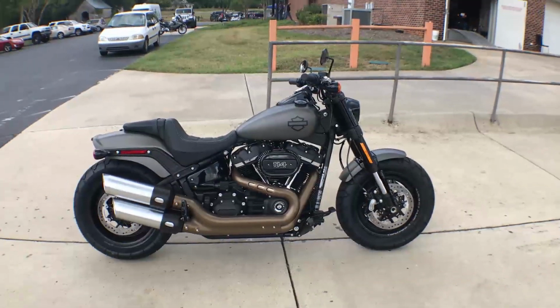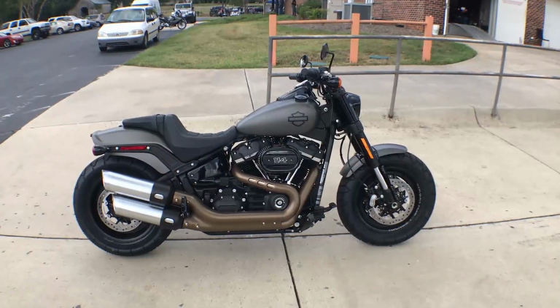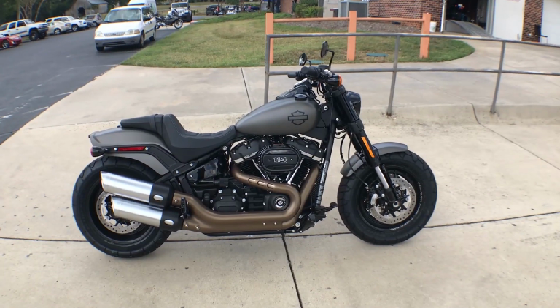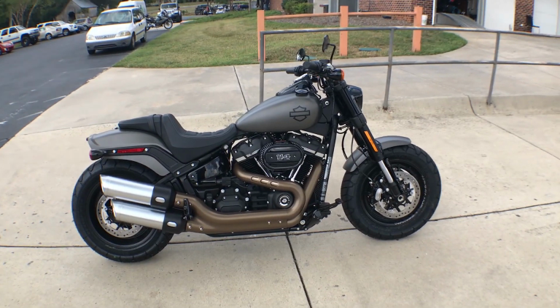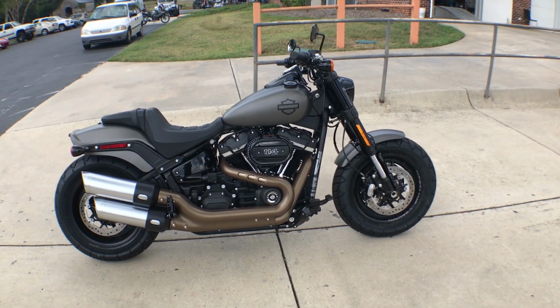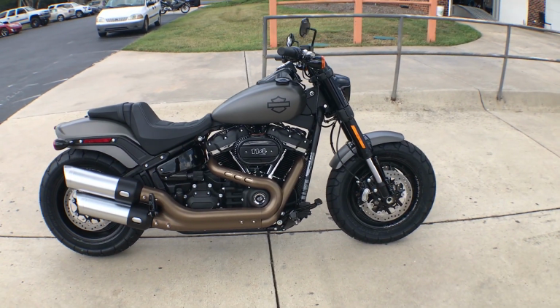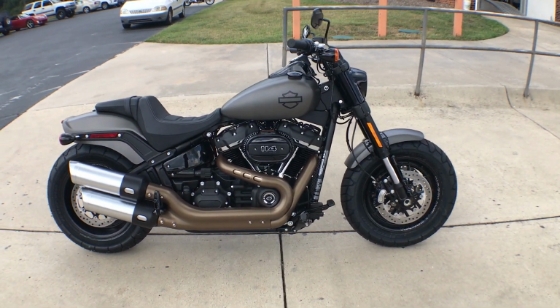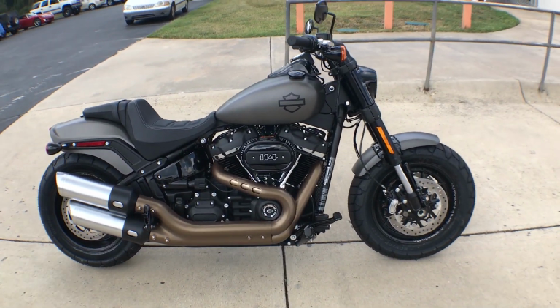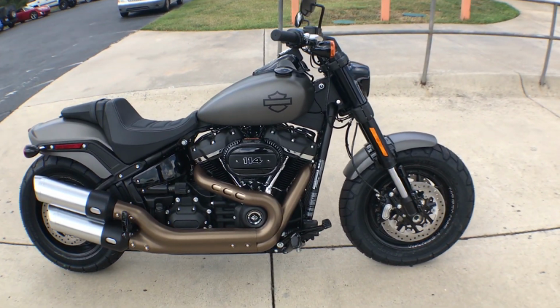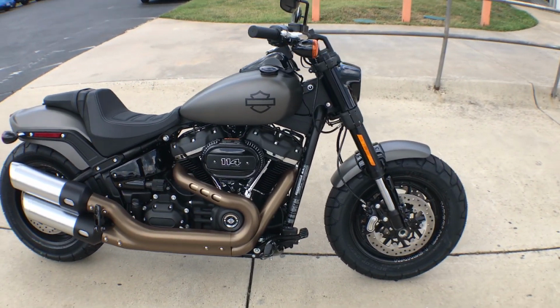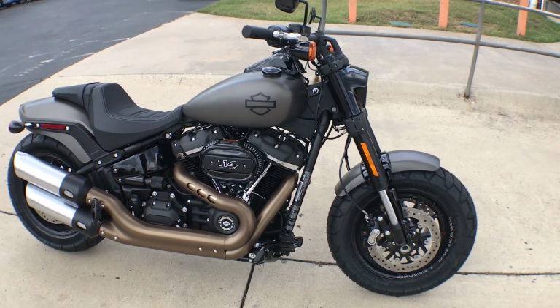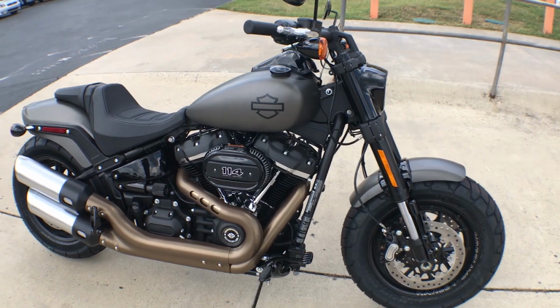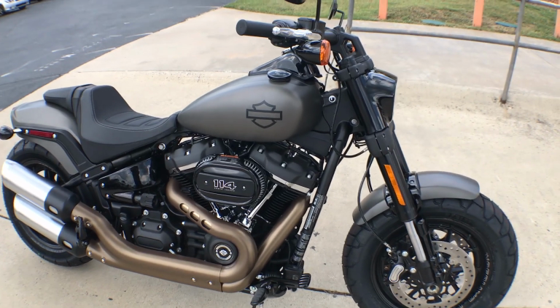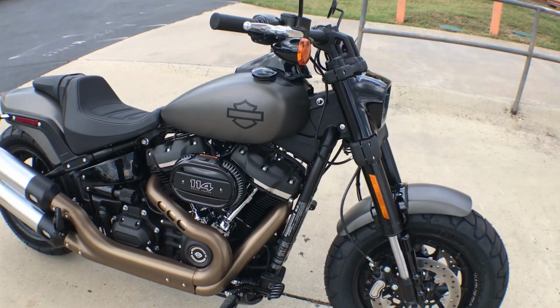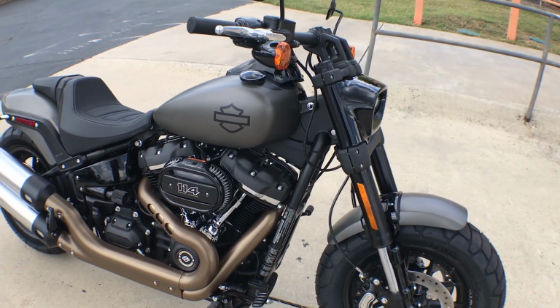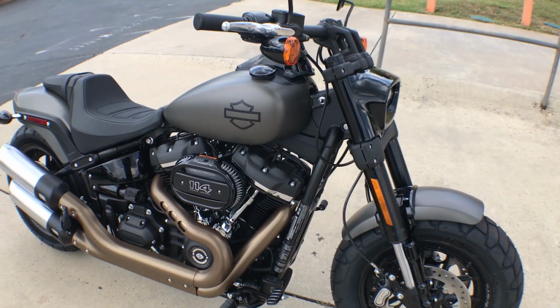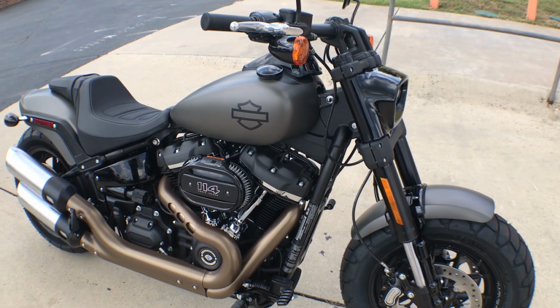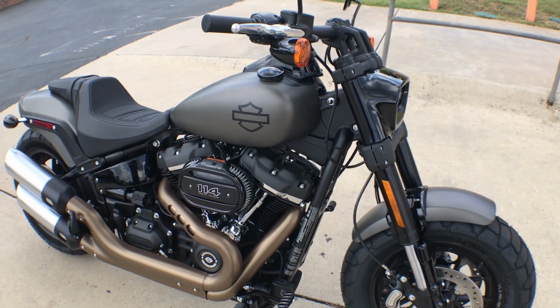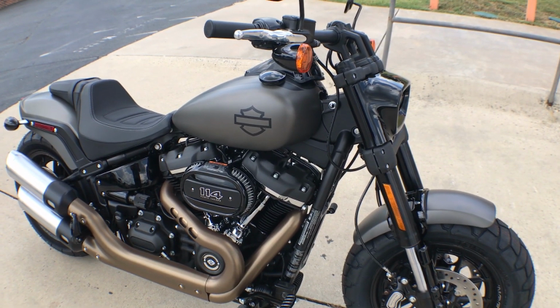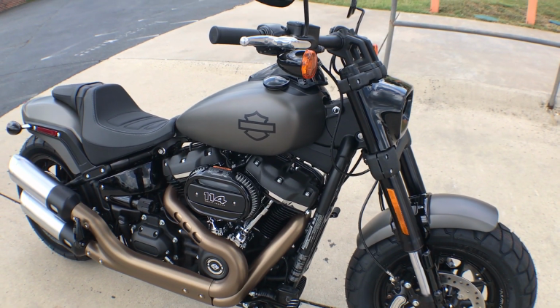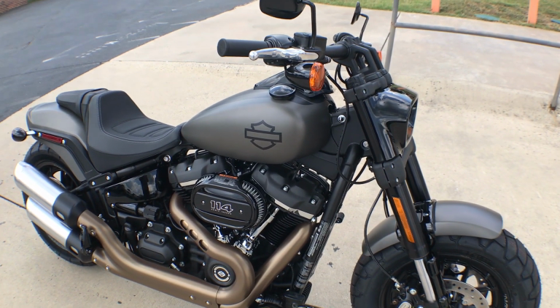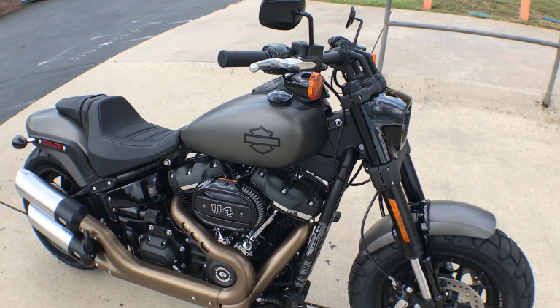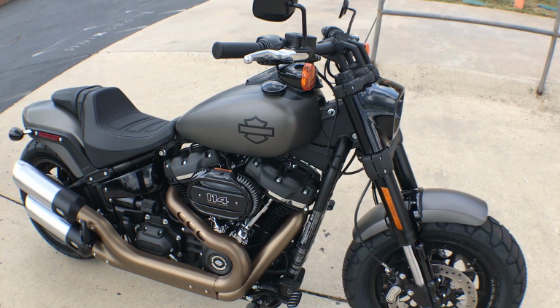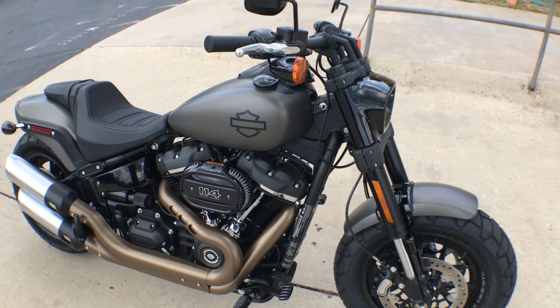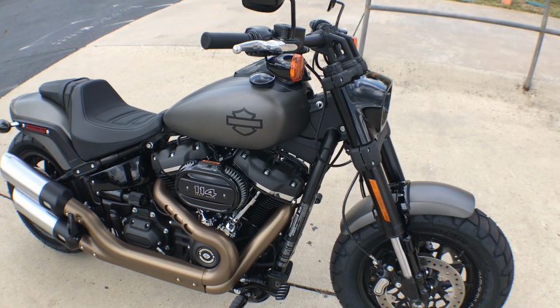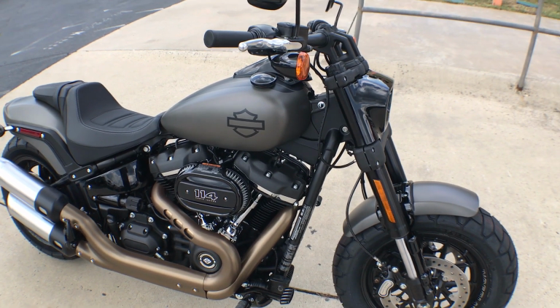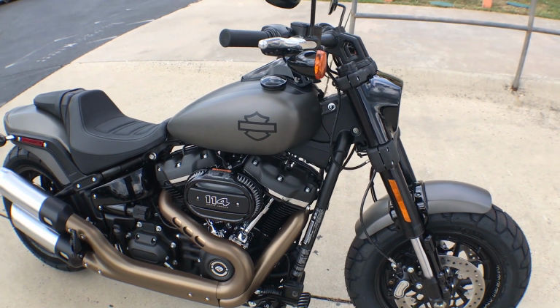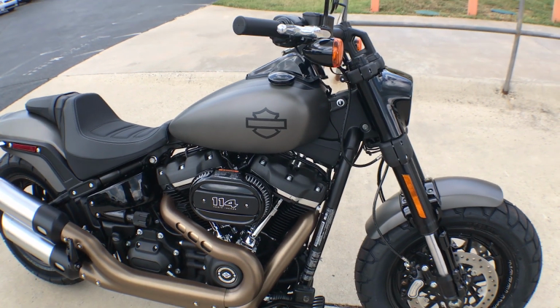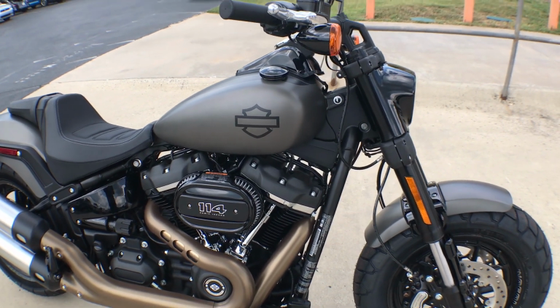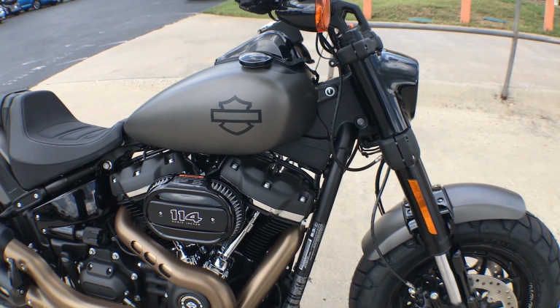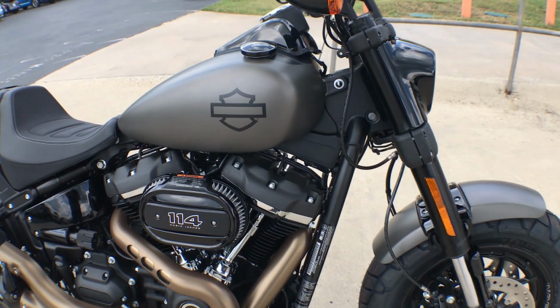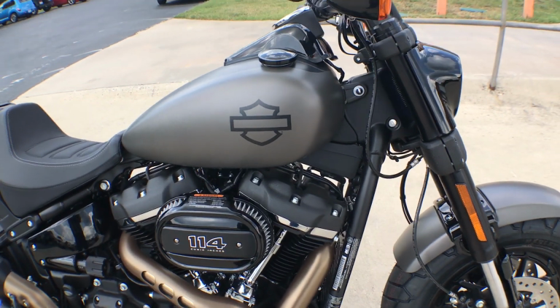Thanks for joining us here at Cox's Harley-Davidson of Asheboro. We've got the 2018 Softail Fat Bob. Most of you have probably heard by now, the Softail and Dyna families have been merged into the new Softail family.